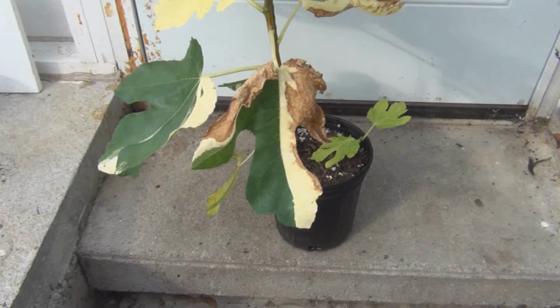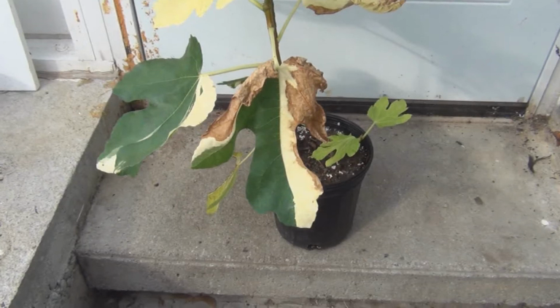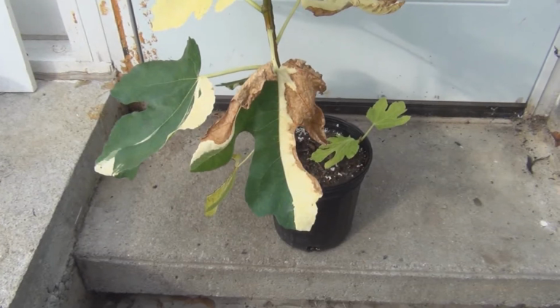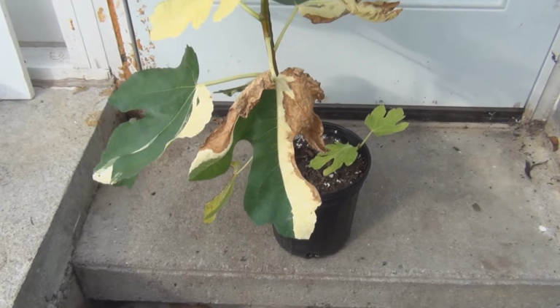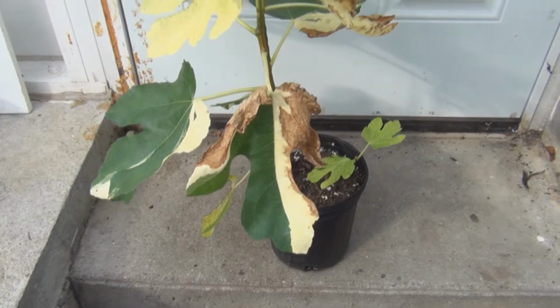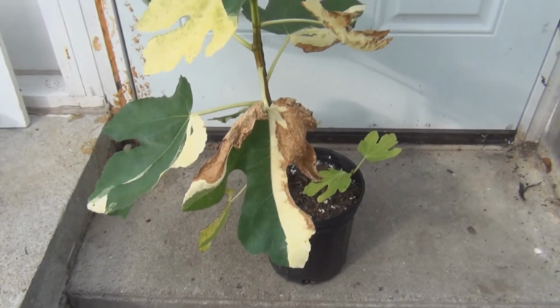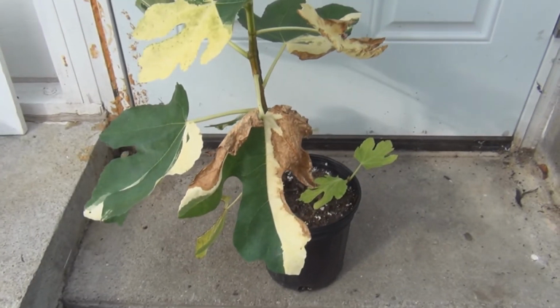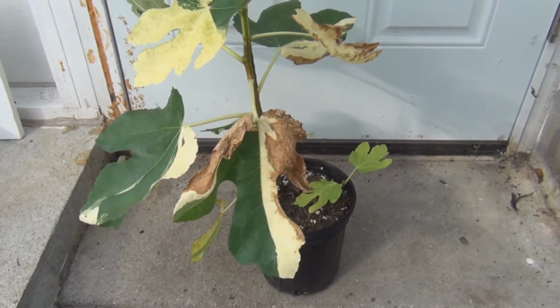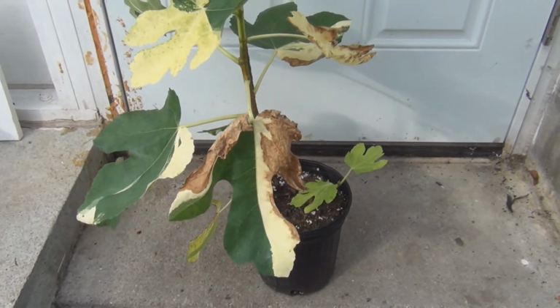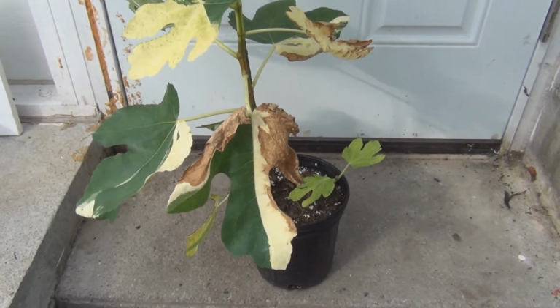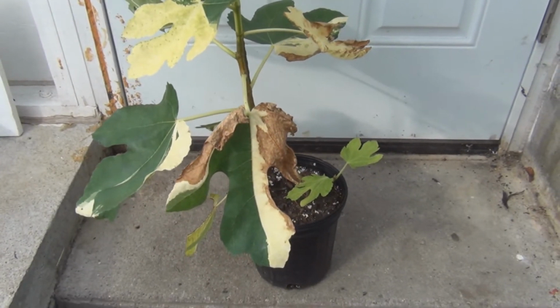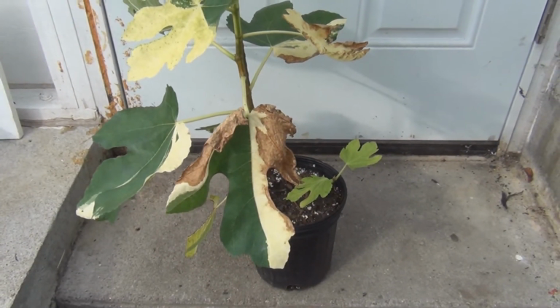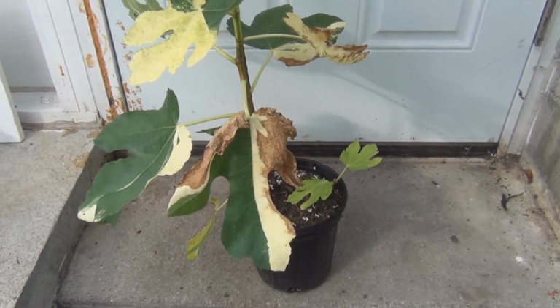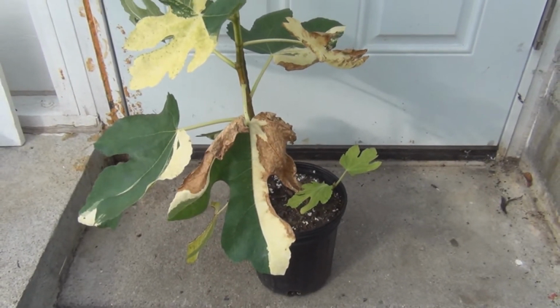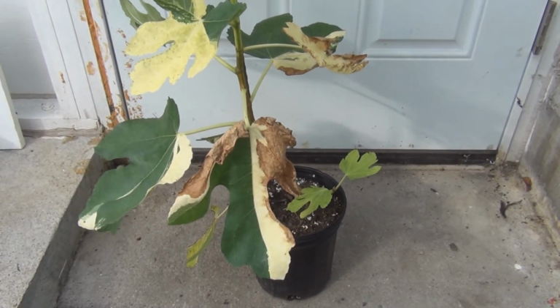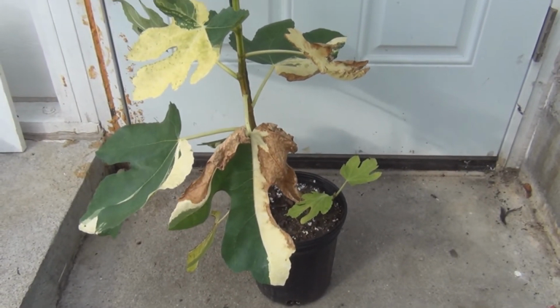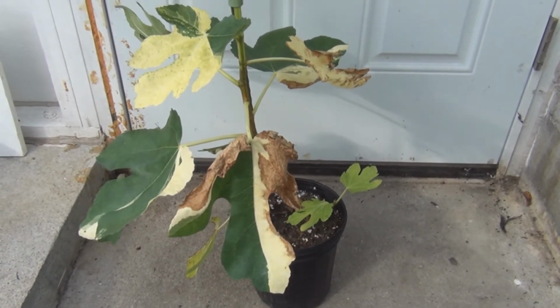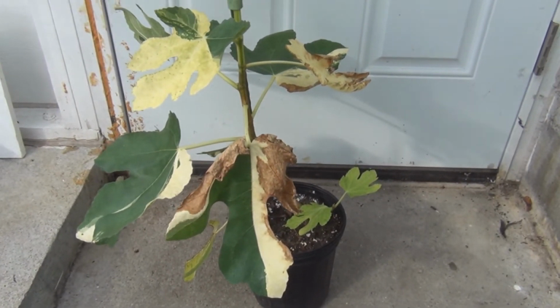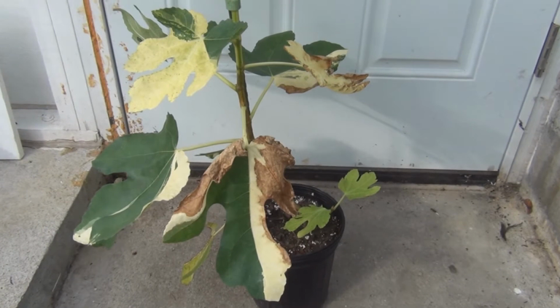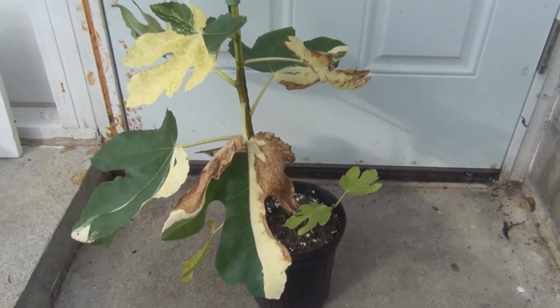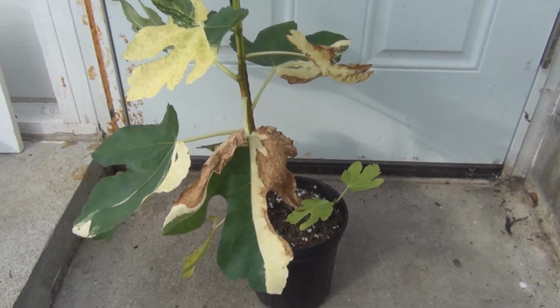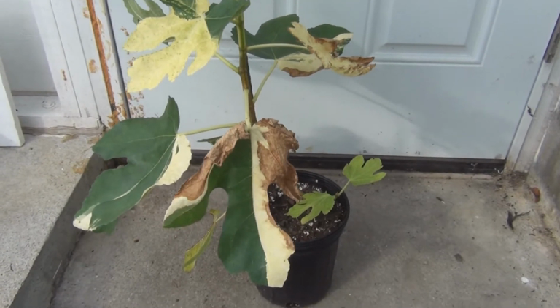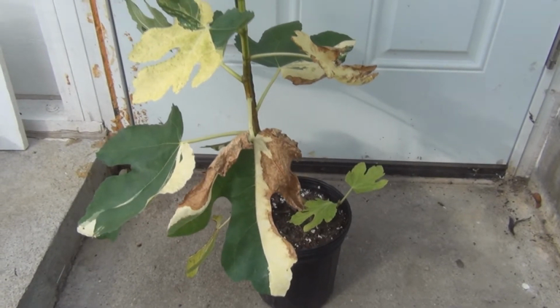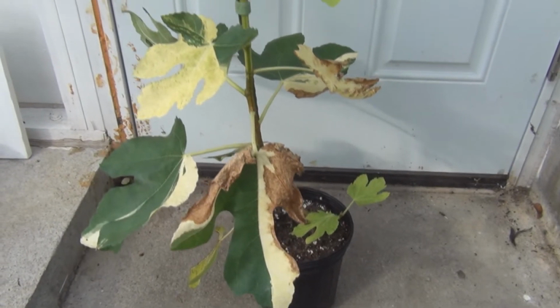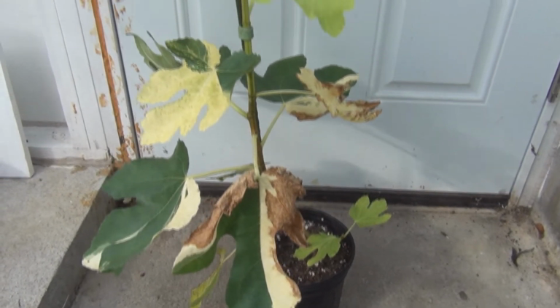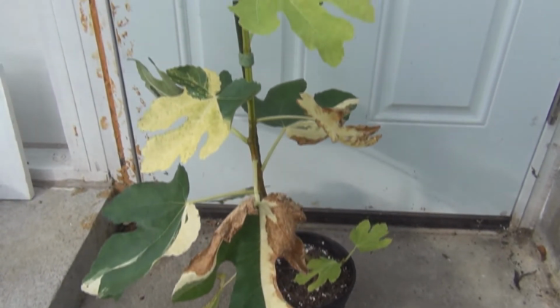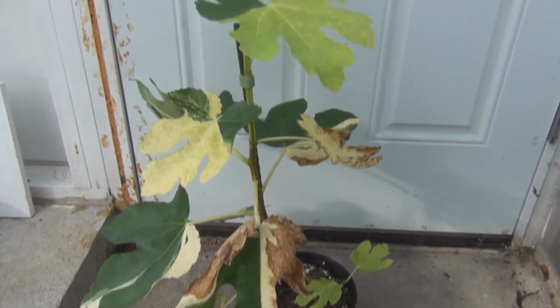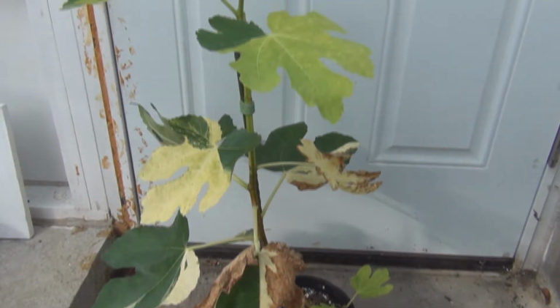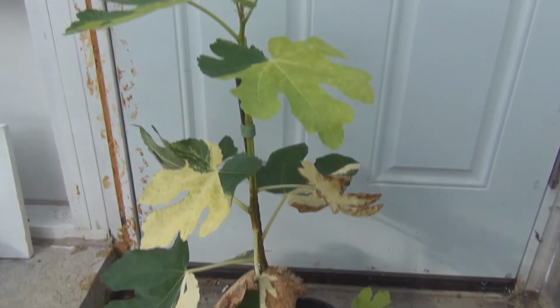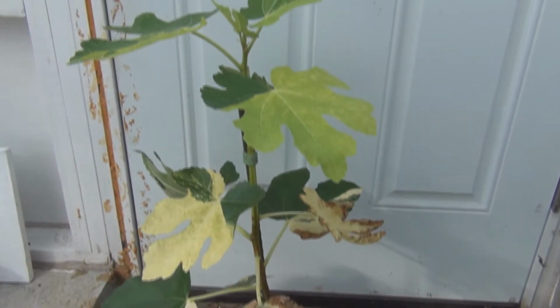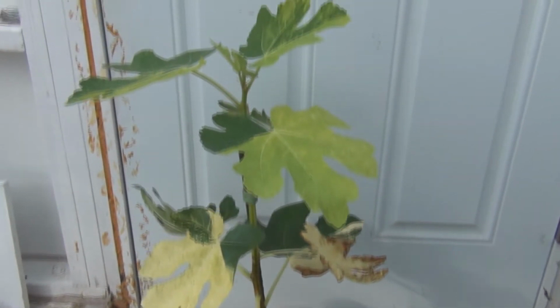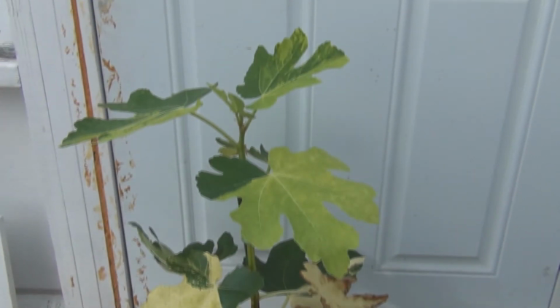Hi everyone, New England Gardening here. This is the Jolly Tiger air layer I removed on August 8th, and you can see it's growing nicely.